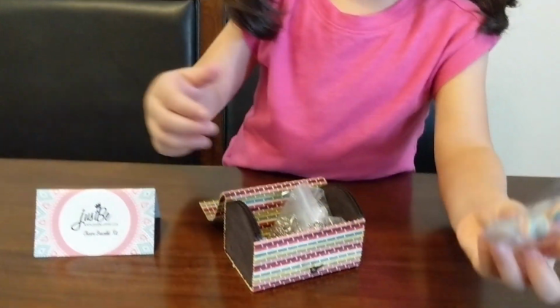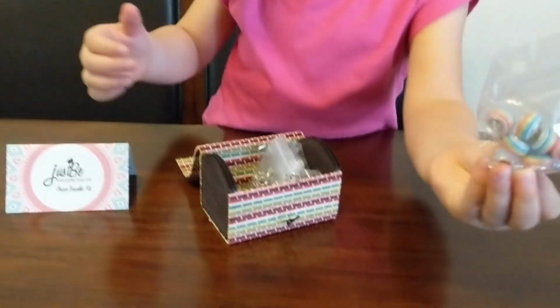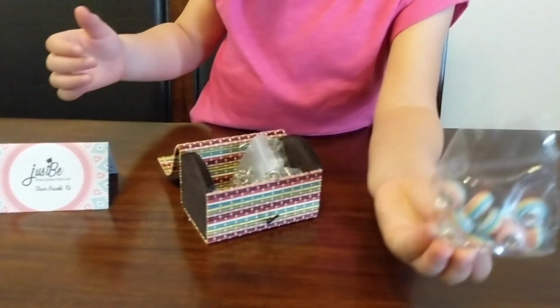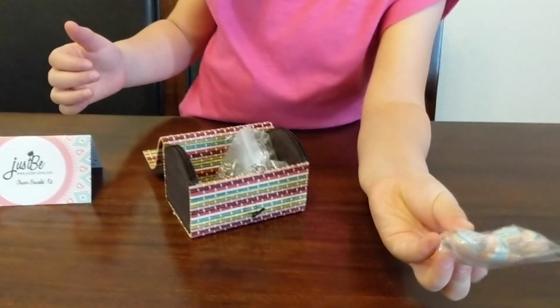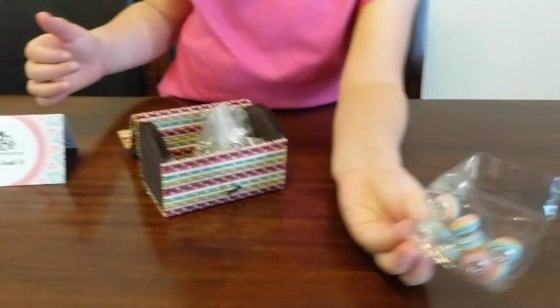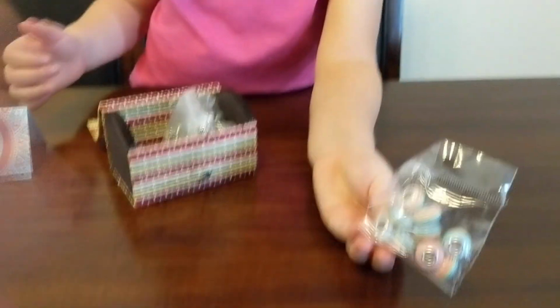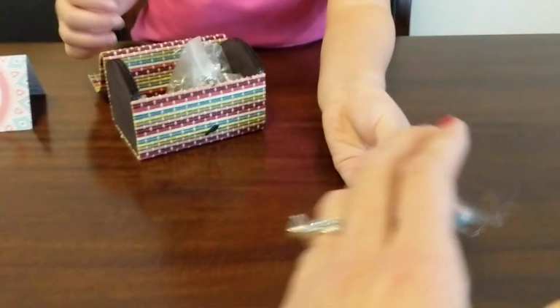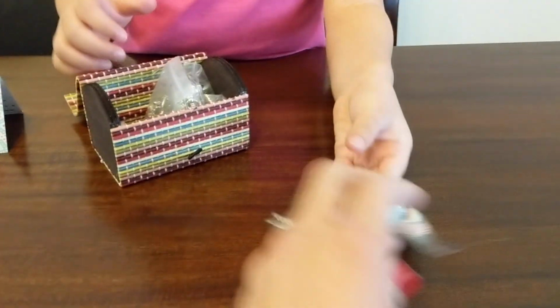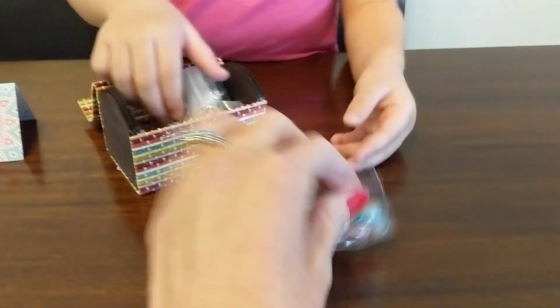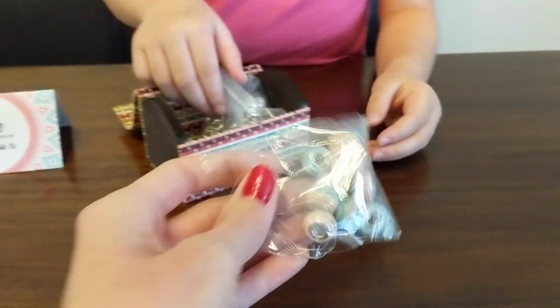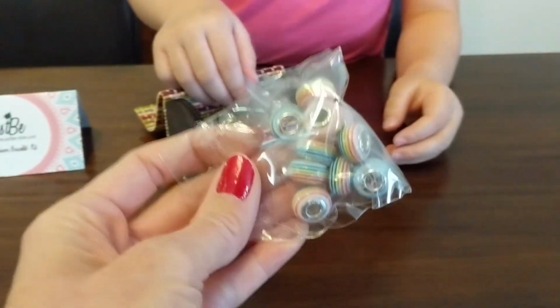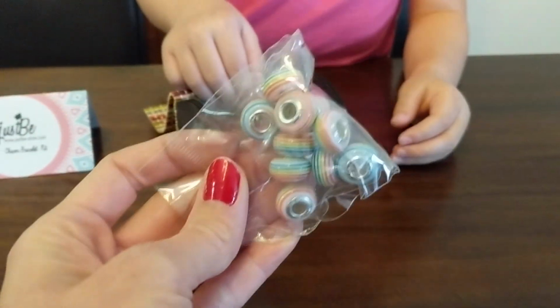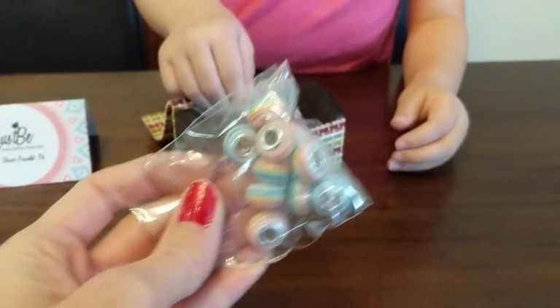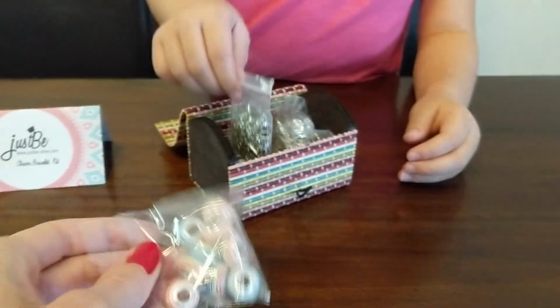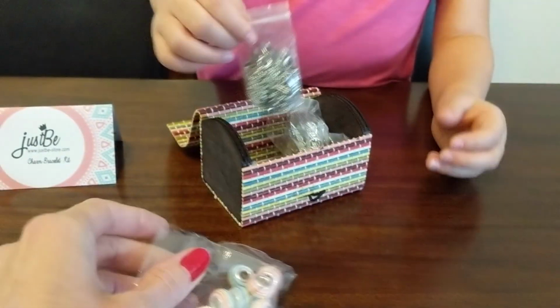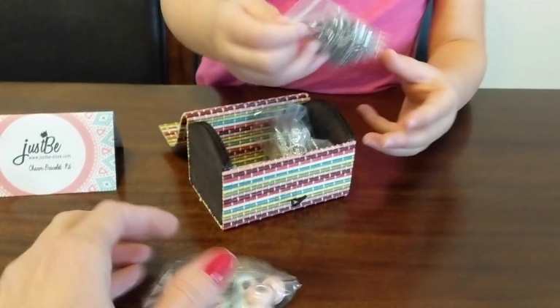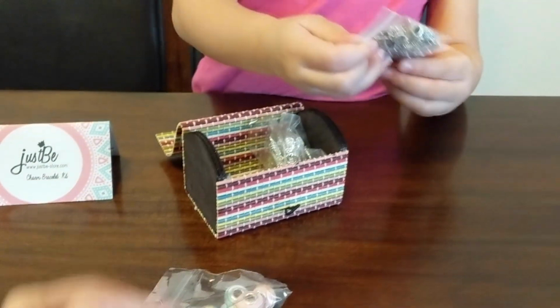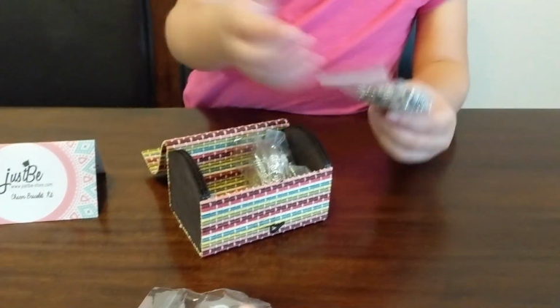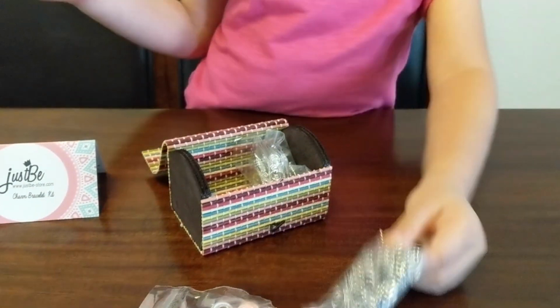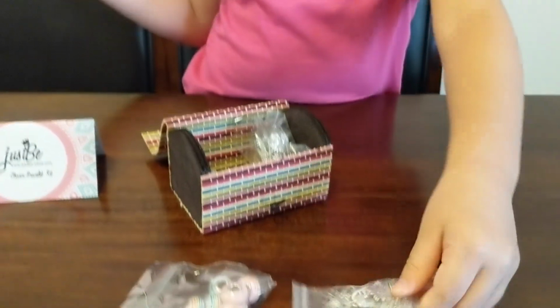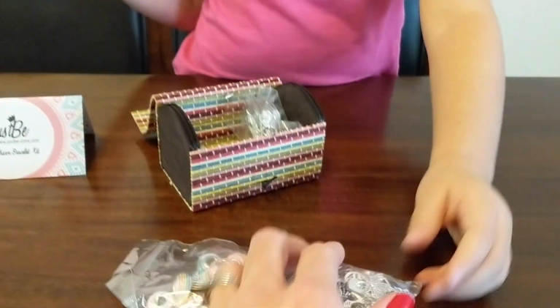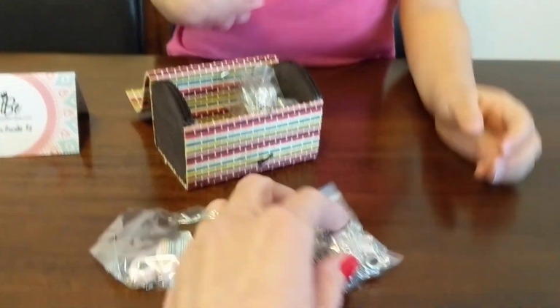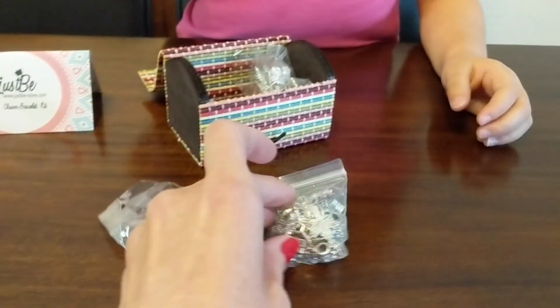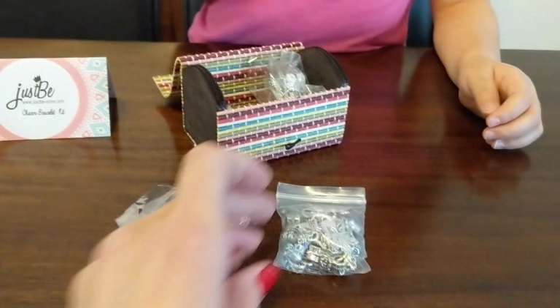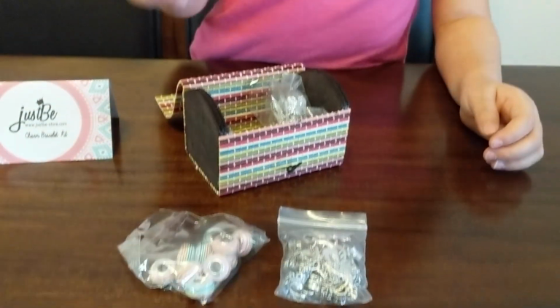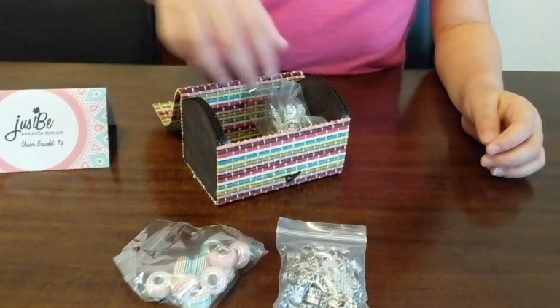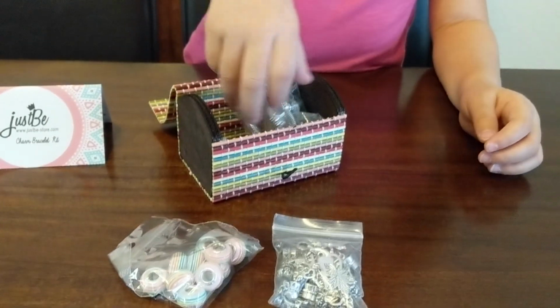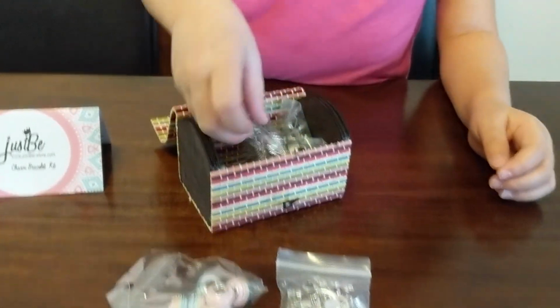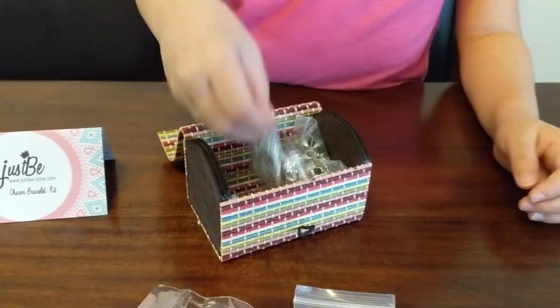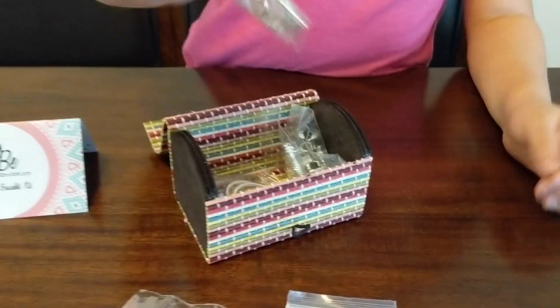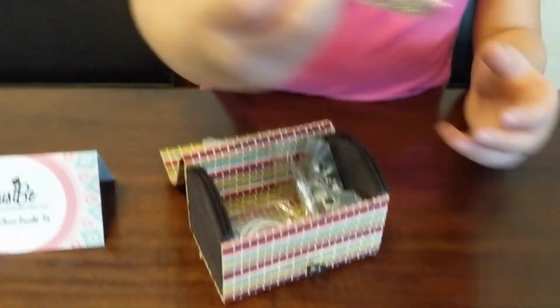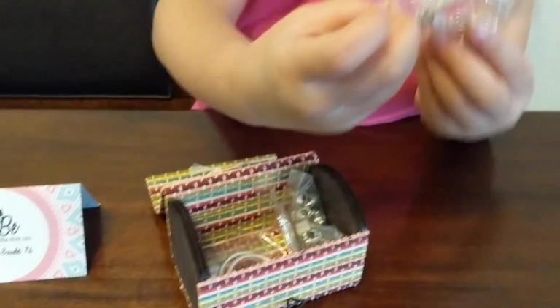It's cool. You see? They're beads — all the different beads. What else is in there? More.